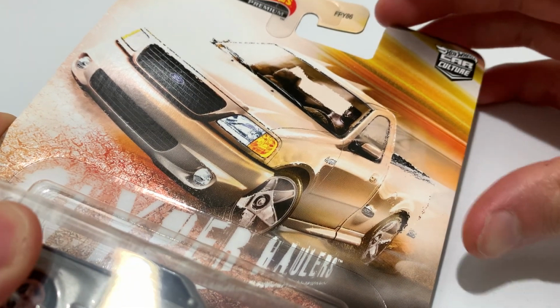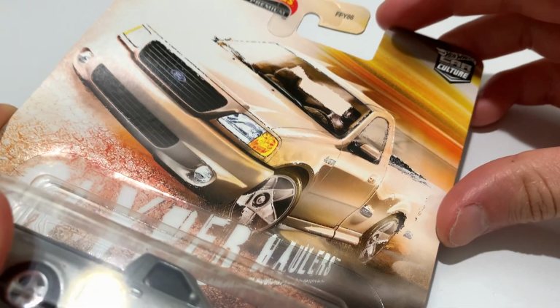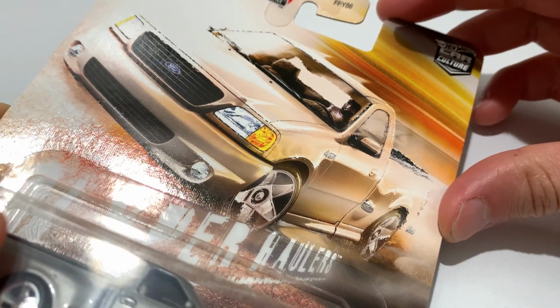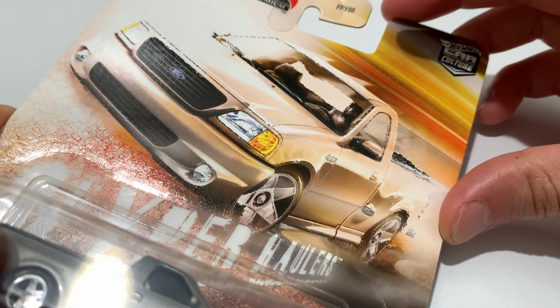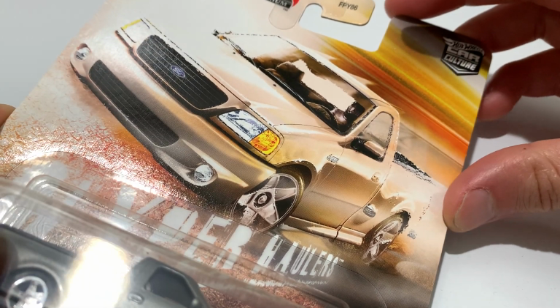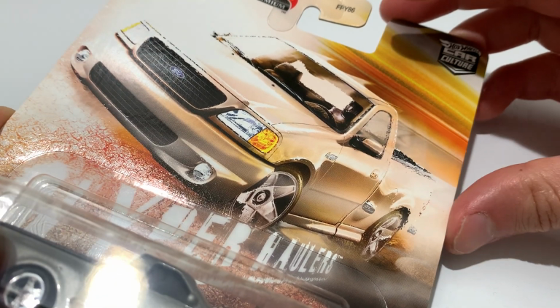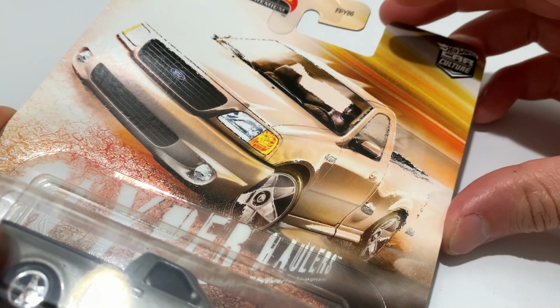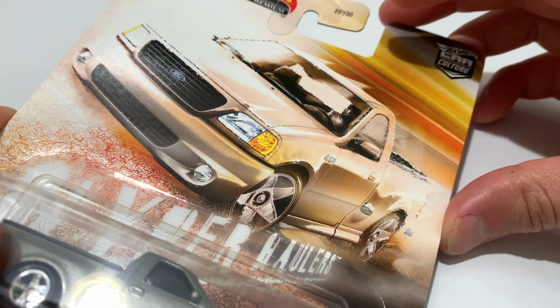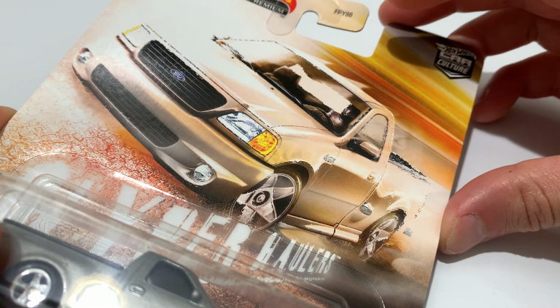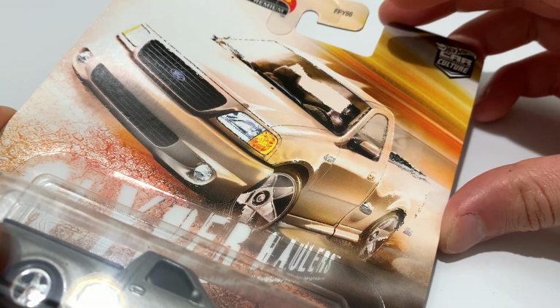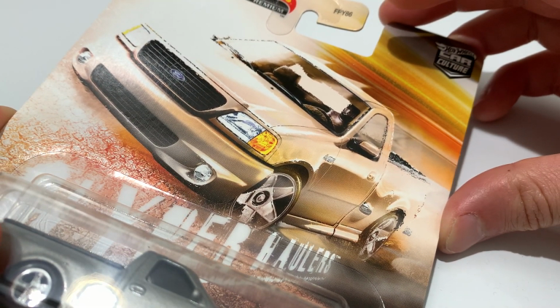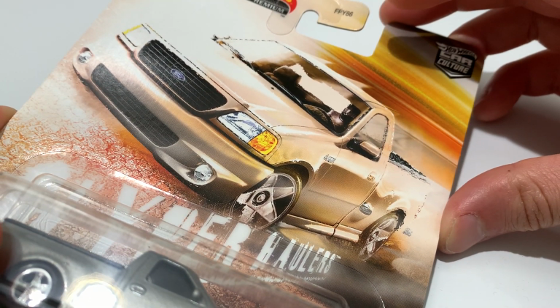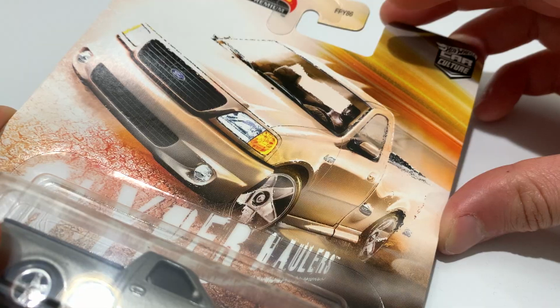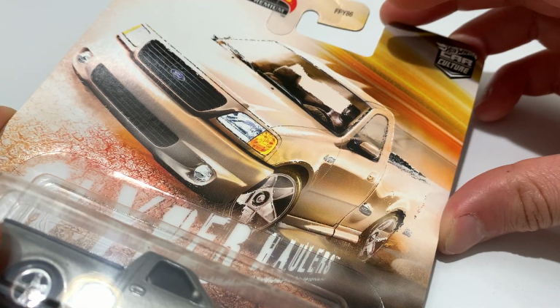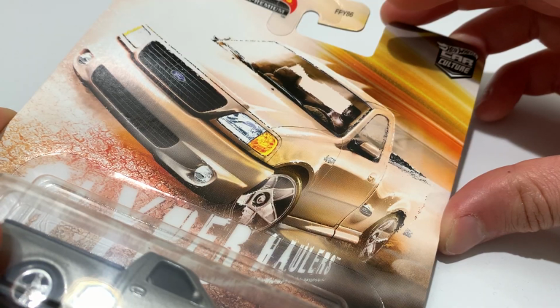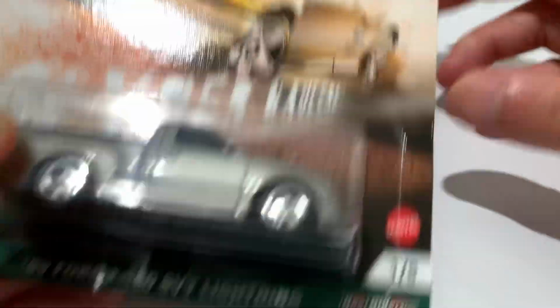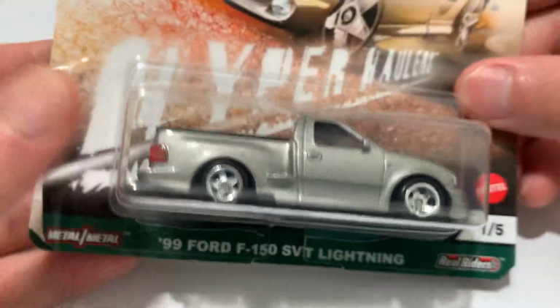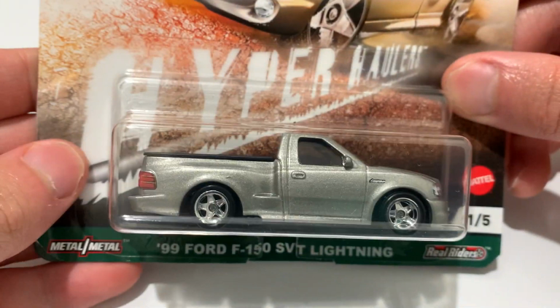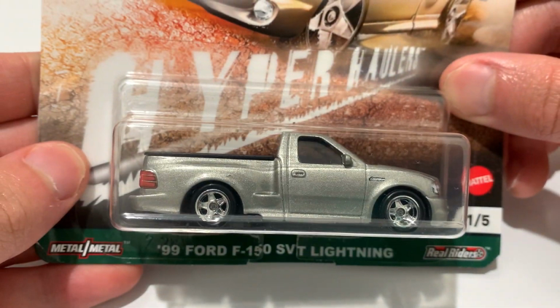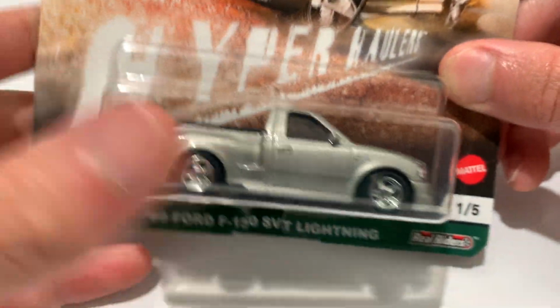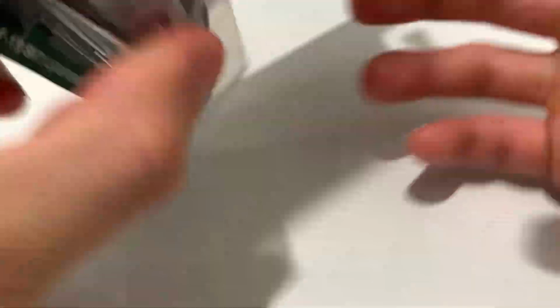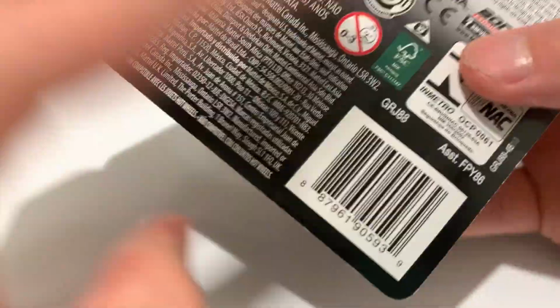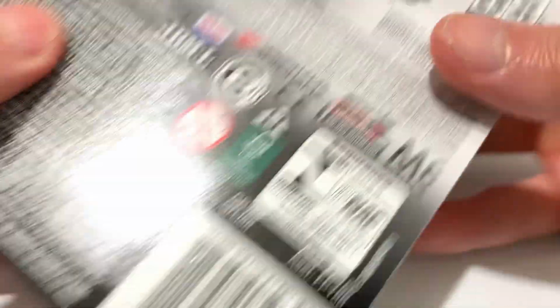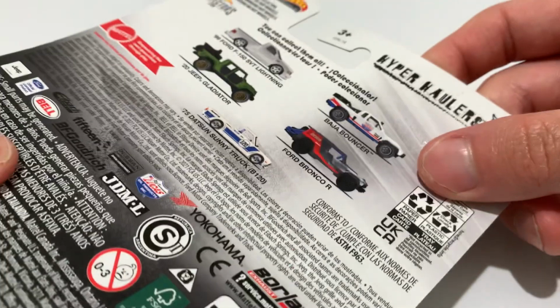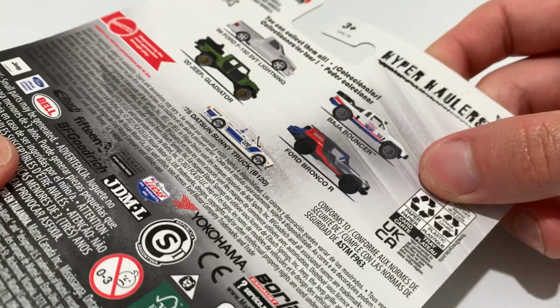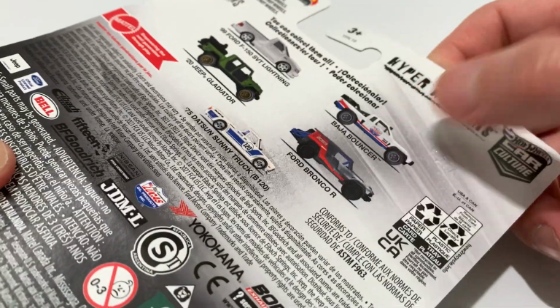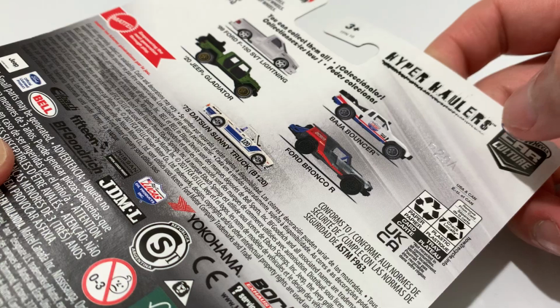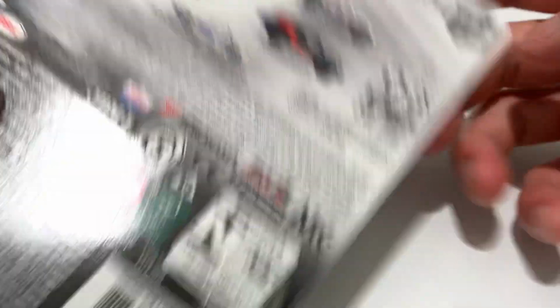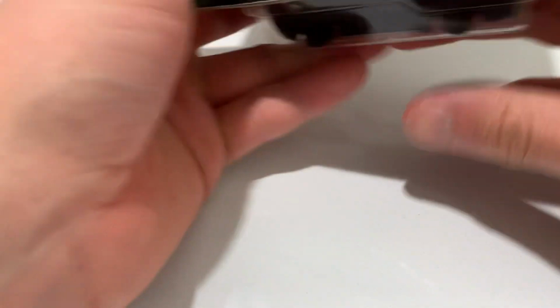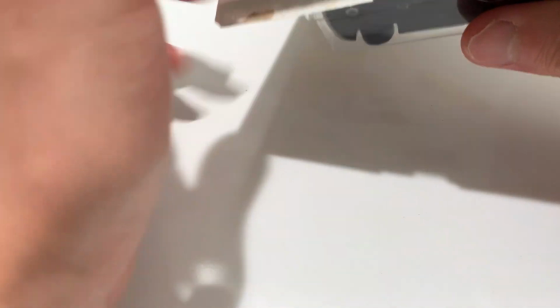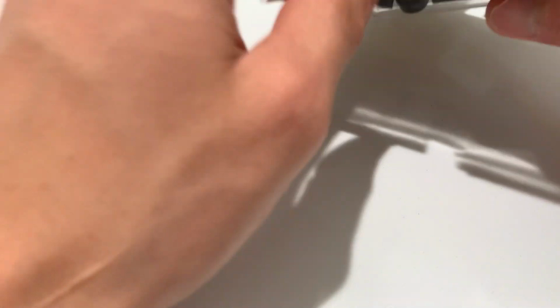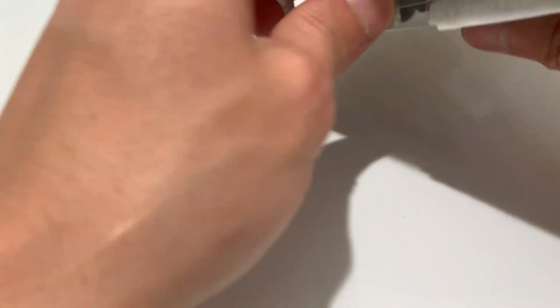Hey YouTube, it's me Julen. Here's the 1999 Ford F-150 SVT Lightning. So there it is, back of the card. I do have them all at this point, so check out my channel for the rest of those.